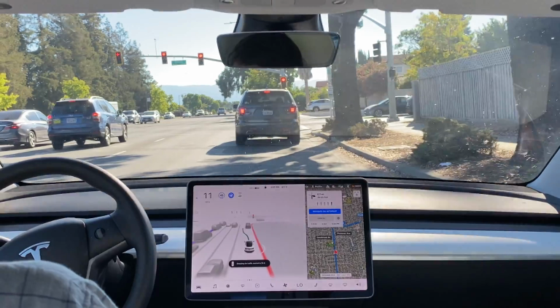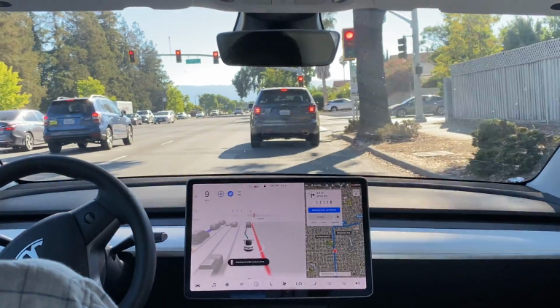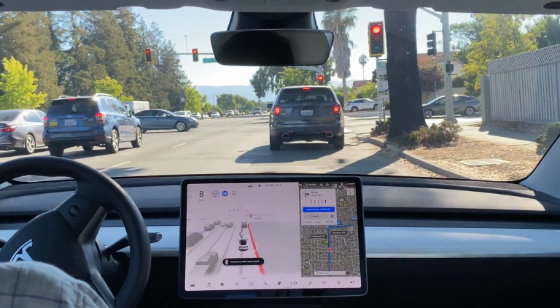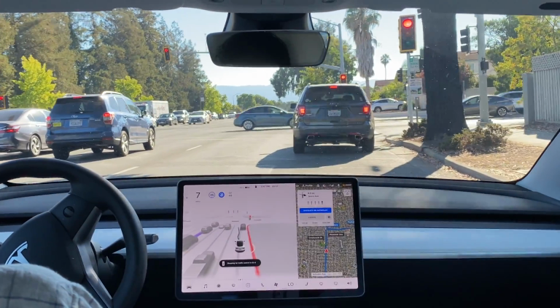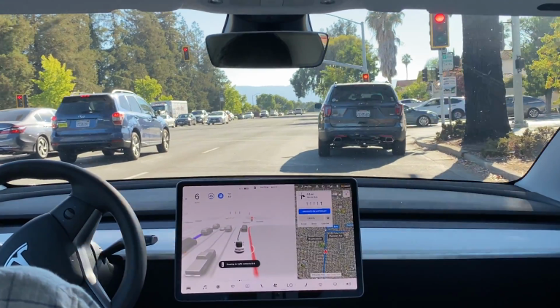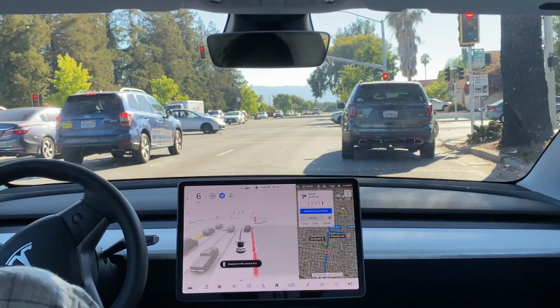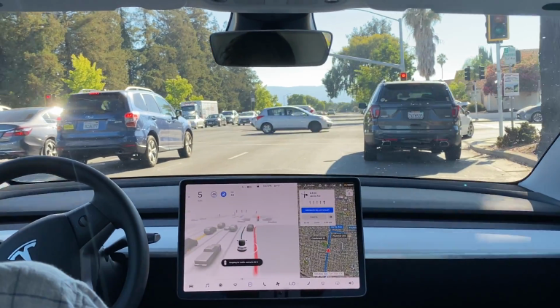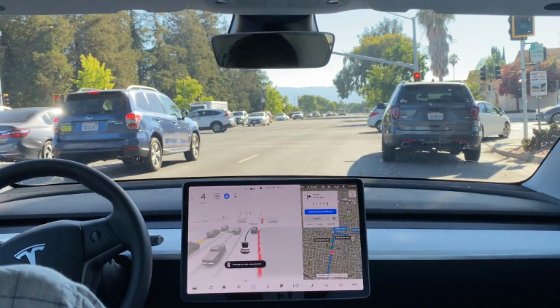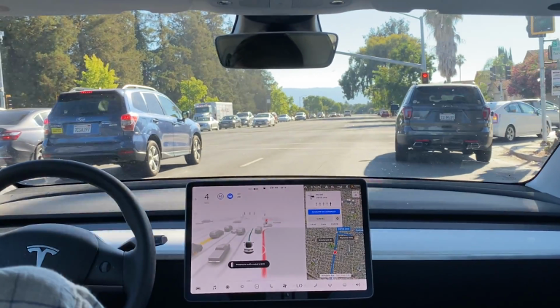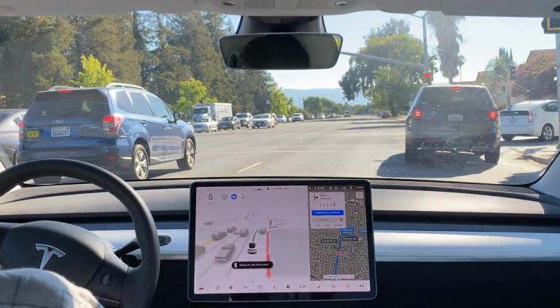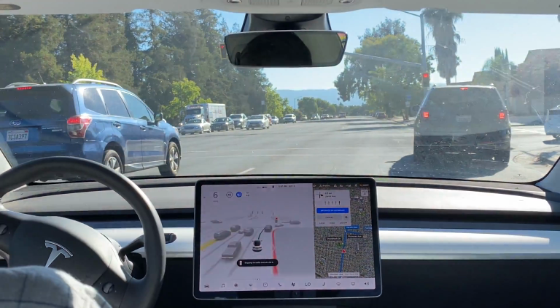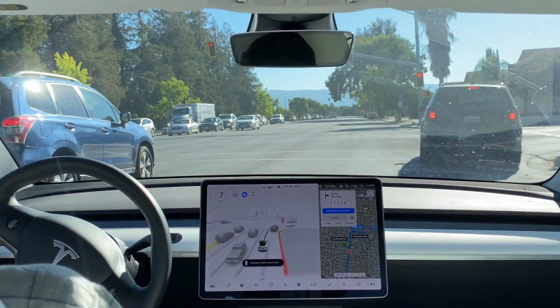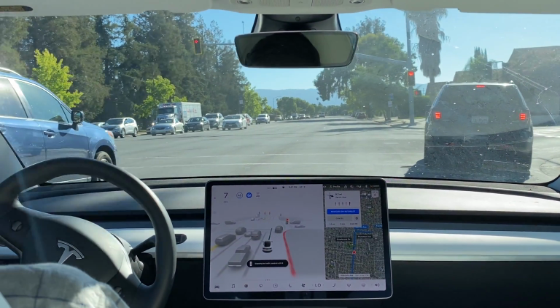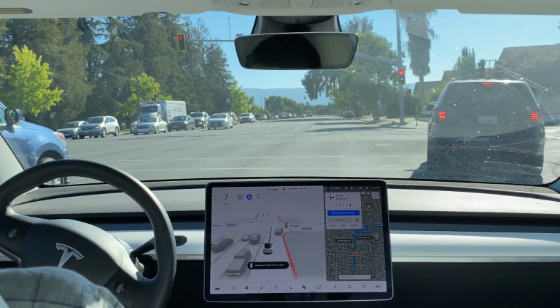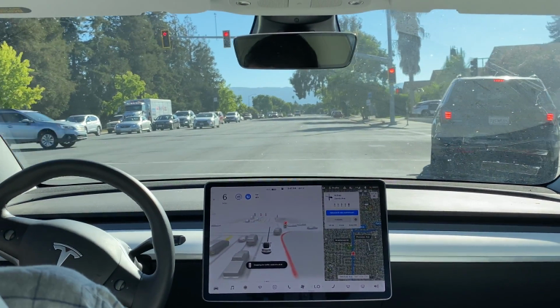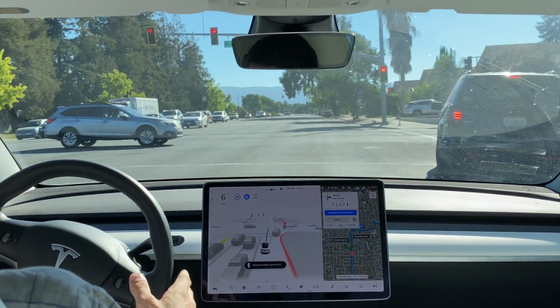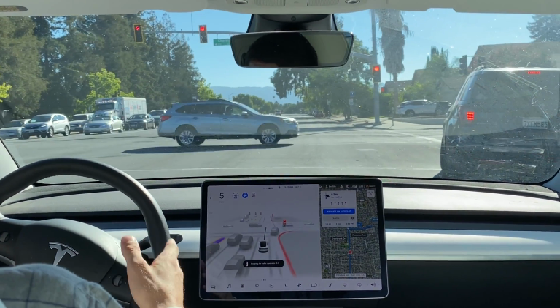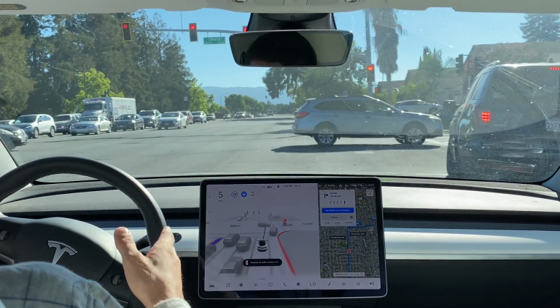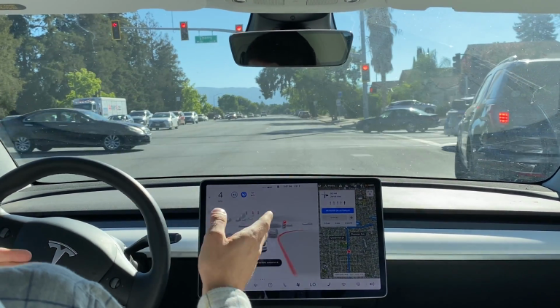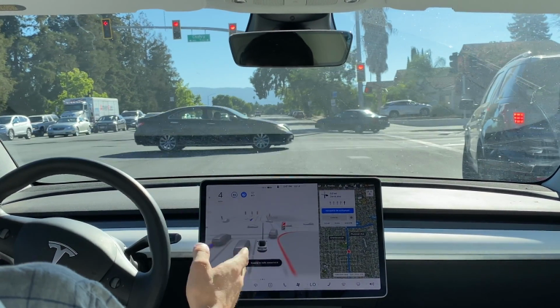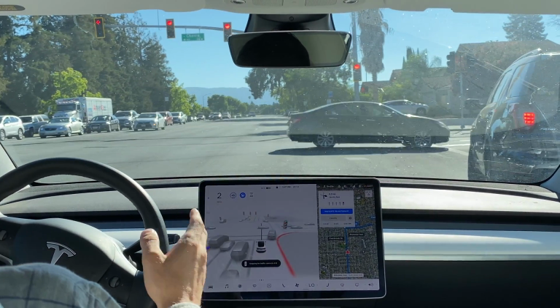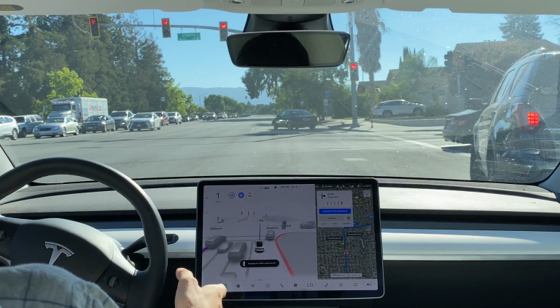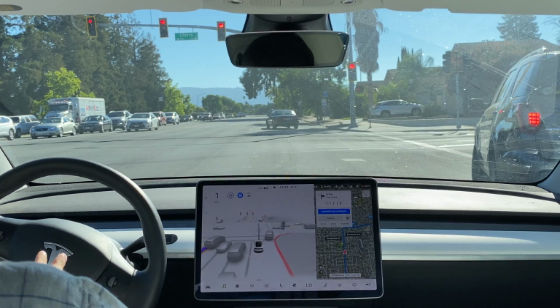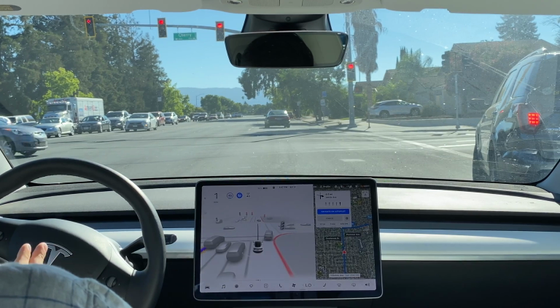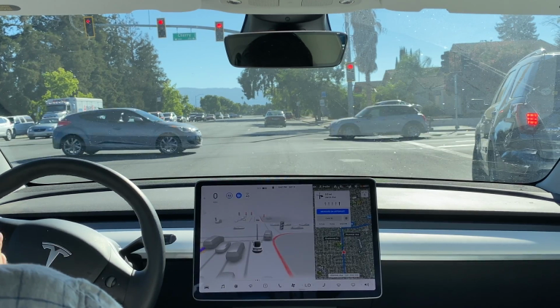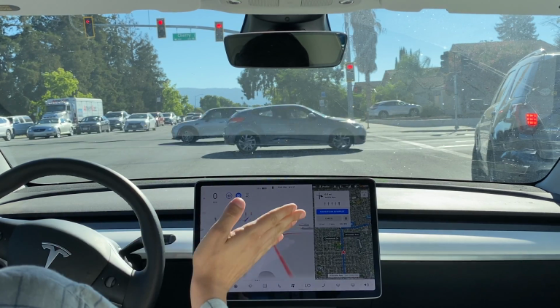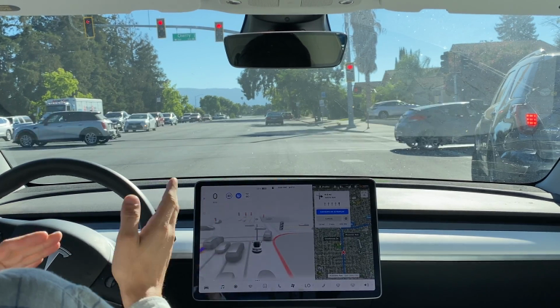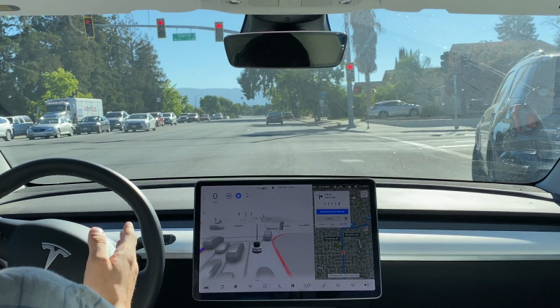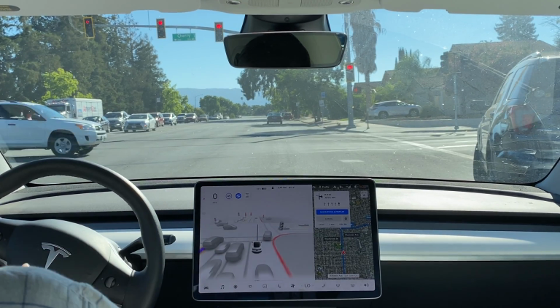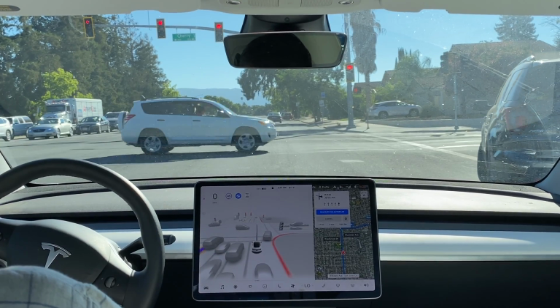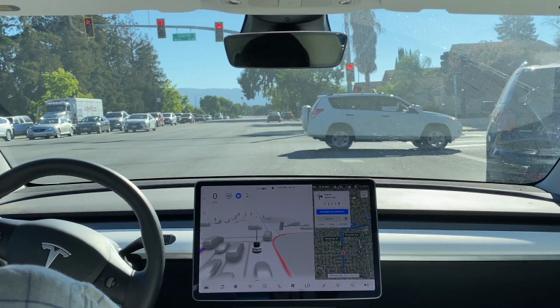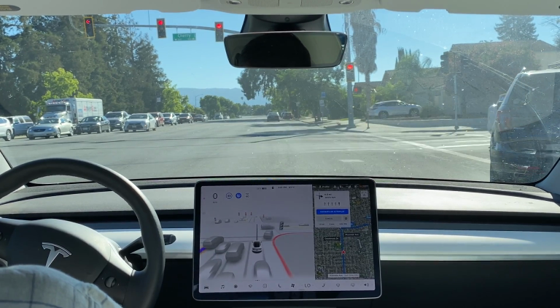I'm not sure why it's going all the way to the right here, because we actually have to go straight. That was interesting — that was an example of the car following the vehicles in front of it. They were all going right, but we're actually going straight, so that was a very interesting occurrence.